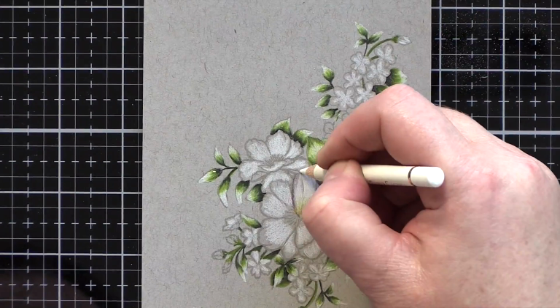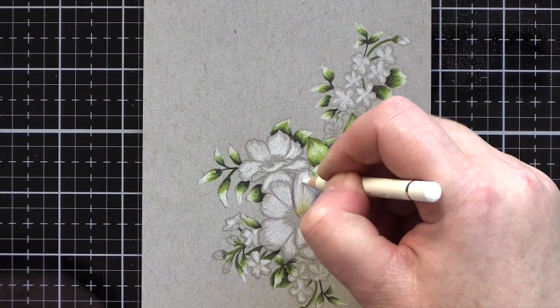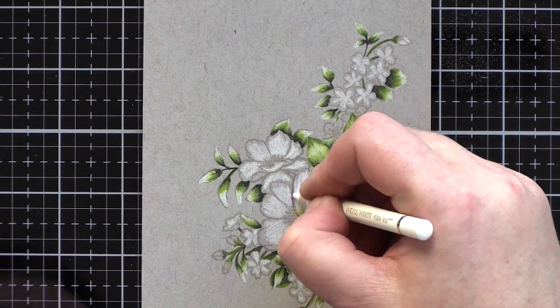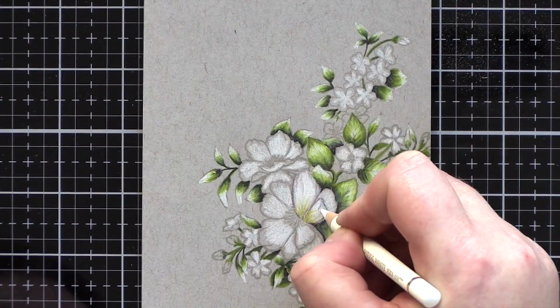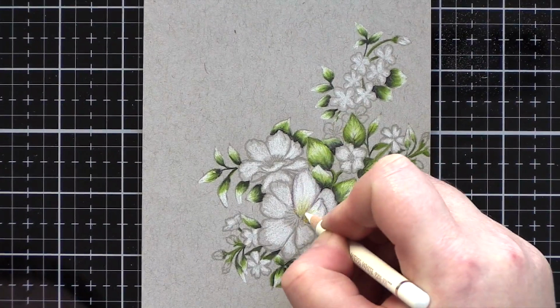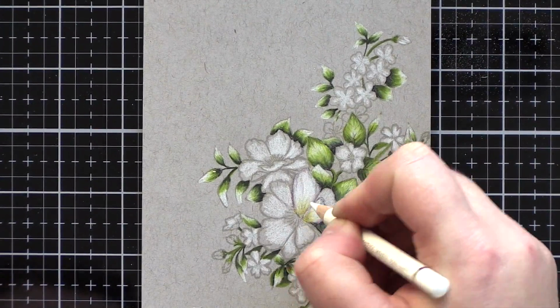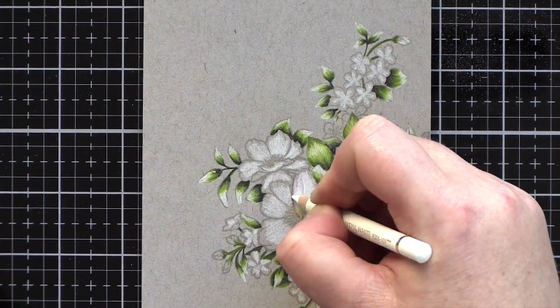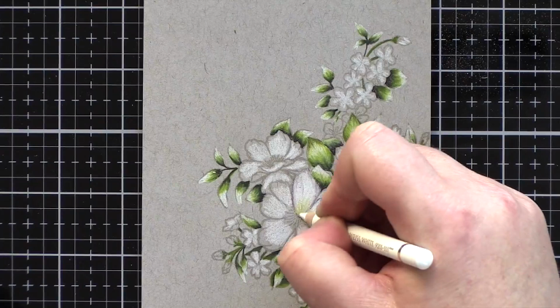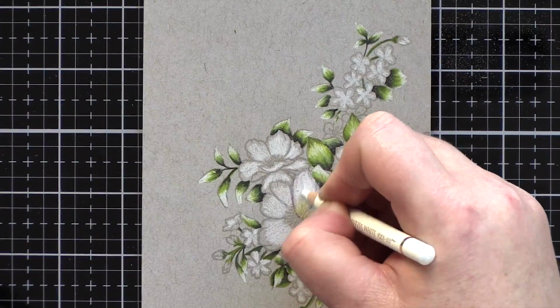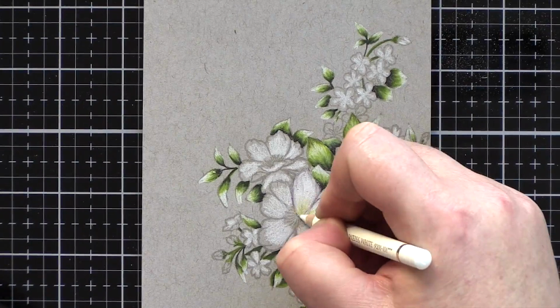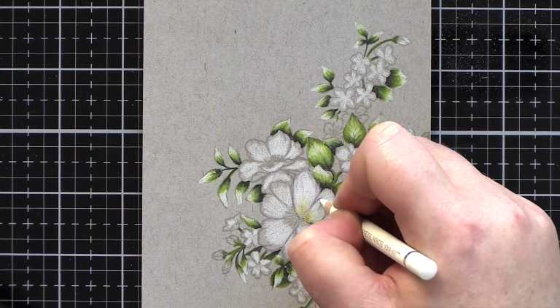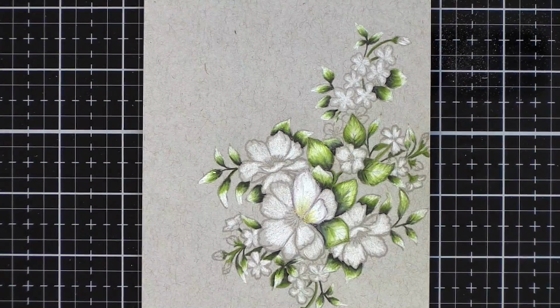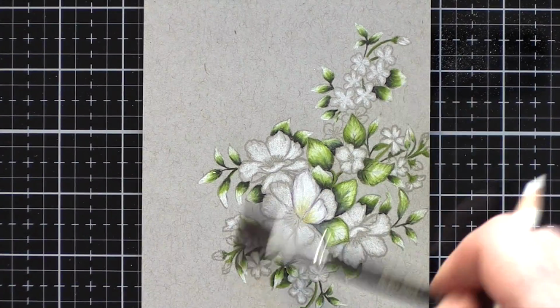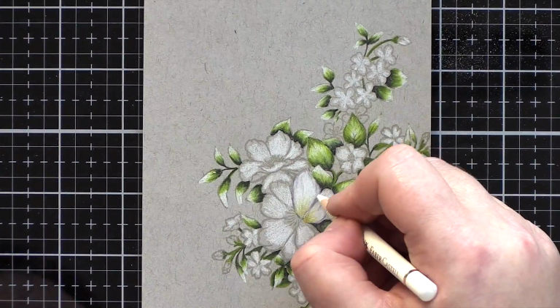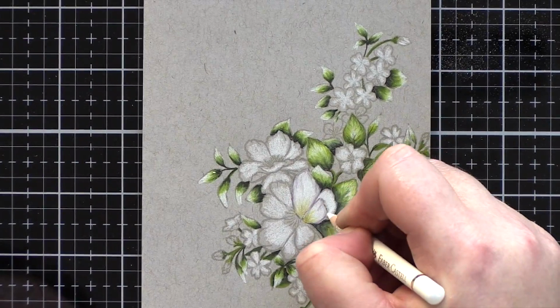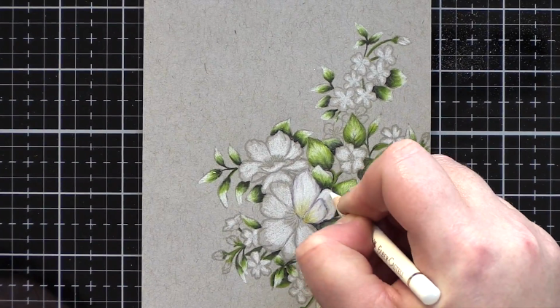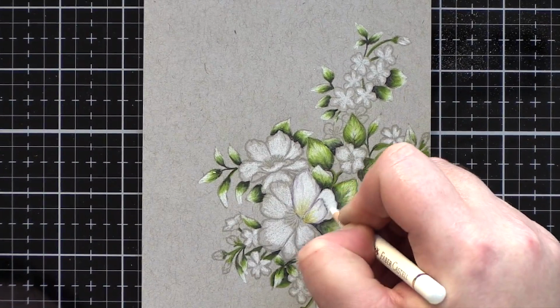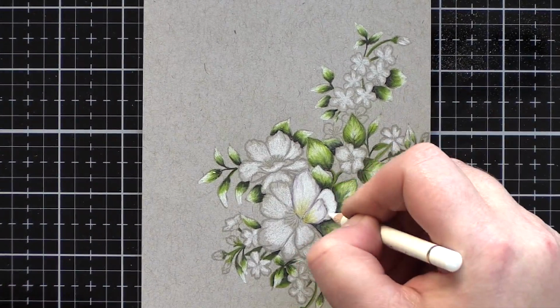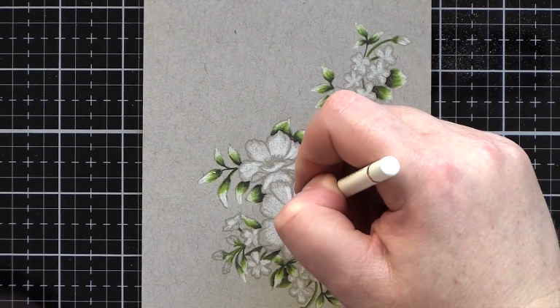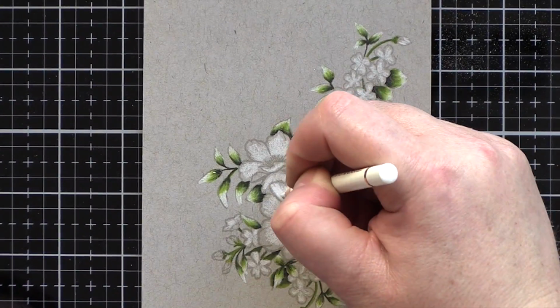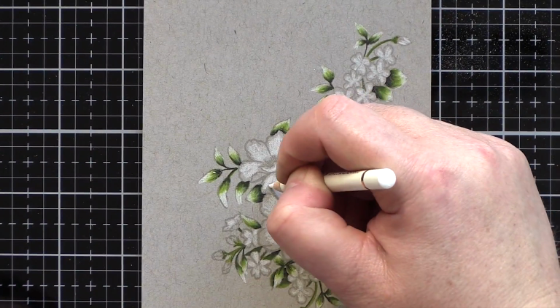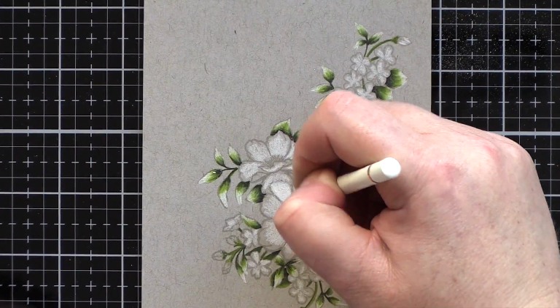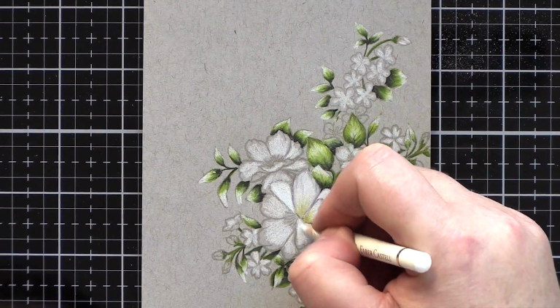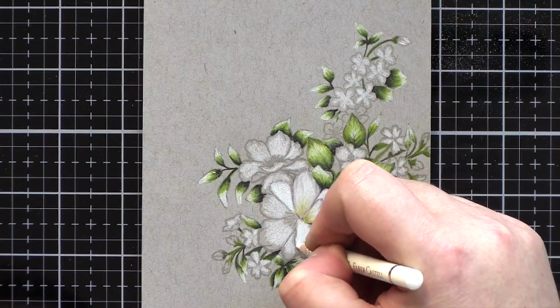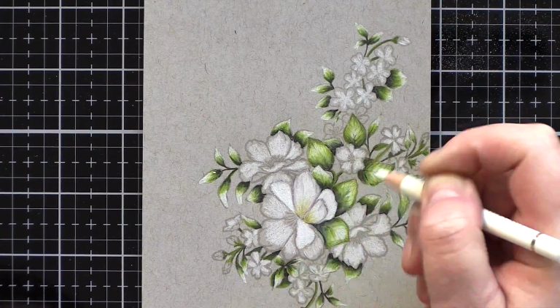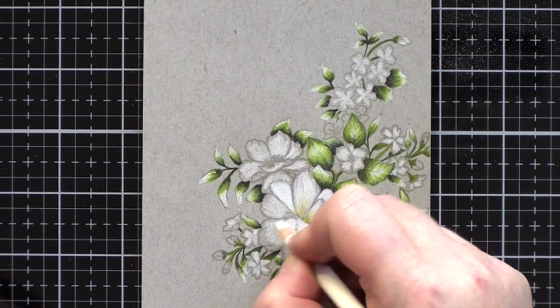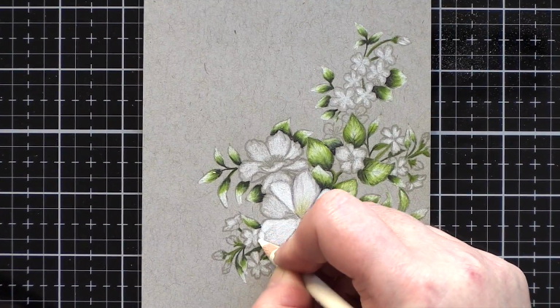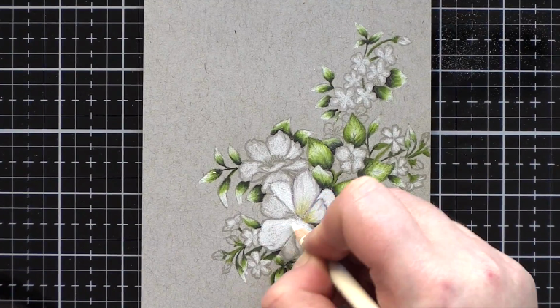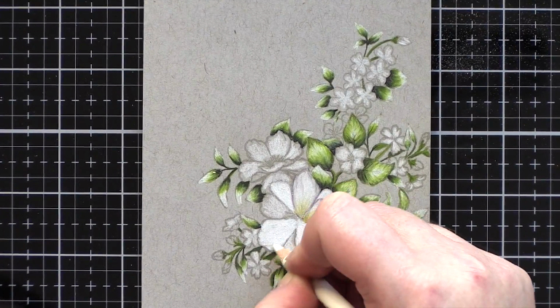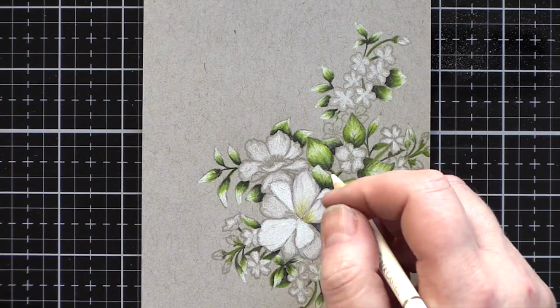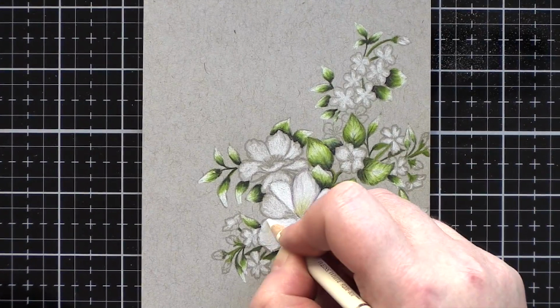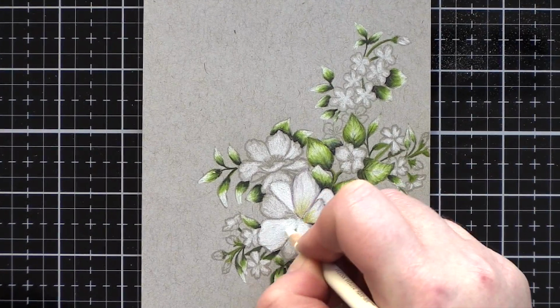As I progressed I moved from colouring each leaf individually to batch colouring — colouring one colour over various leaves before moving on to the next colour. This helped to speed up the process slightly.